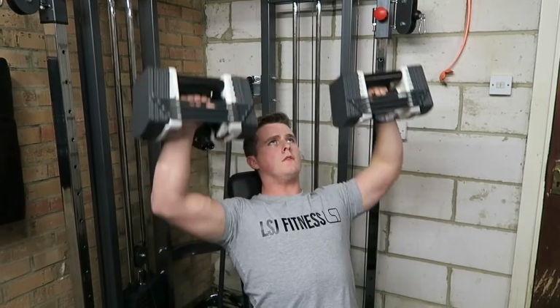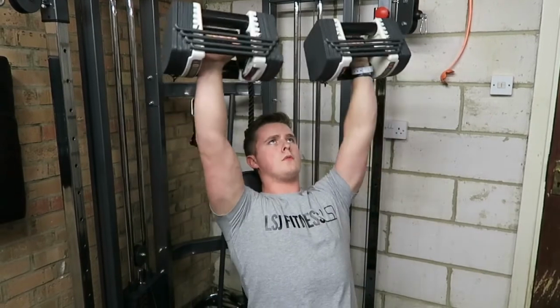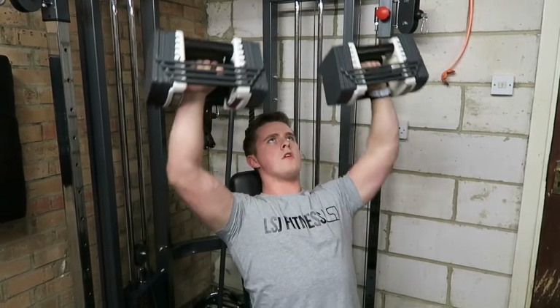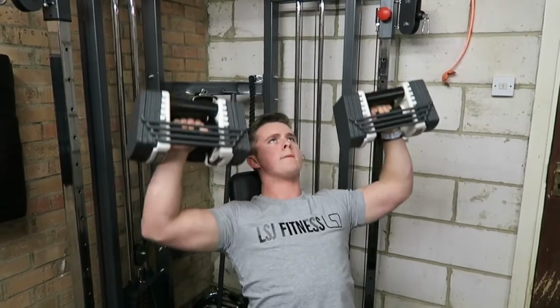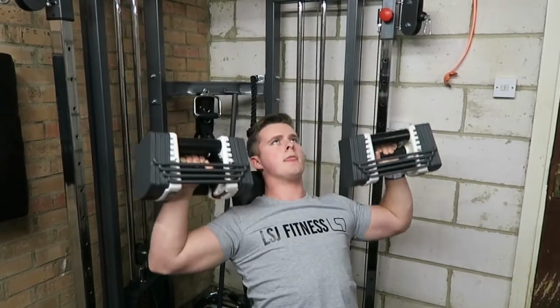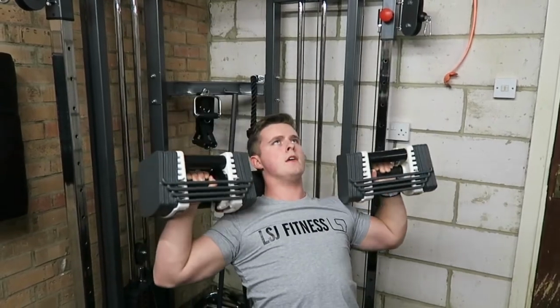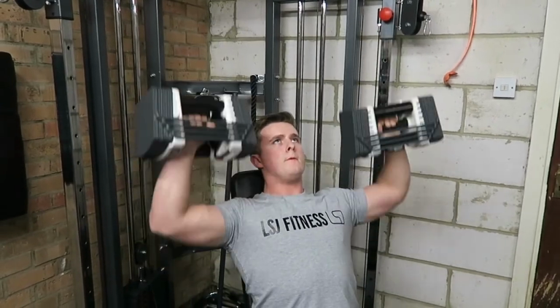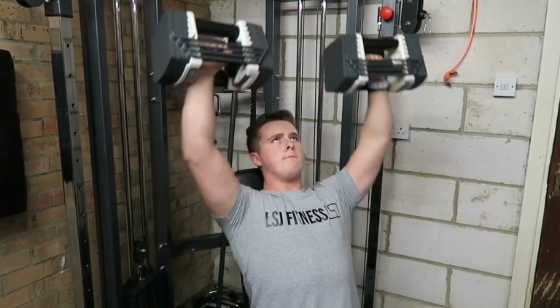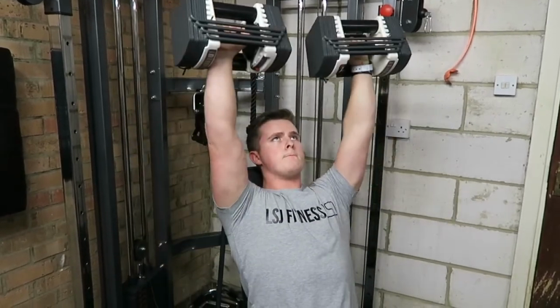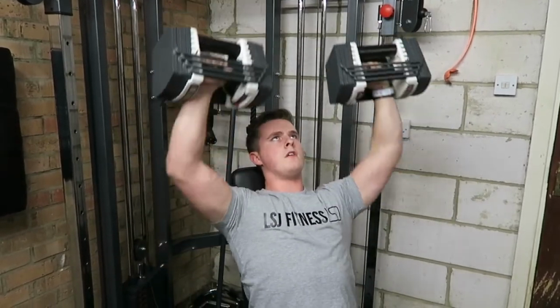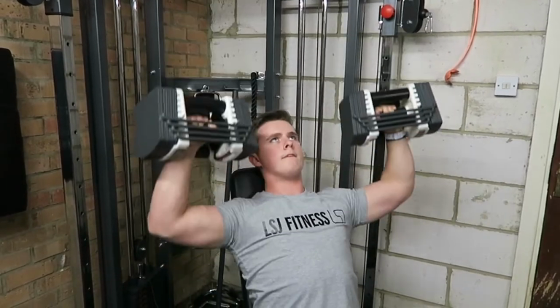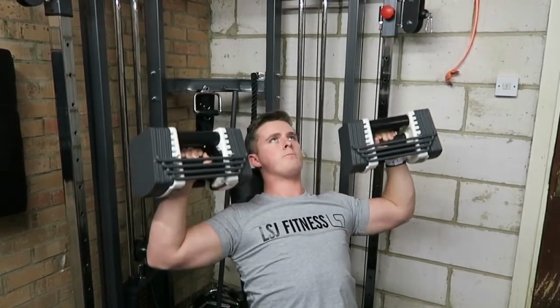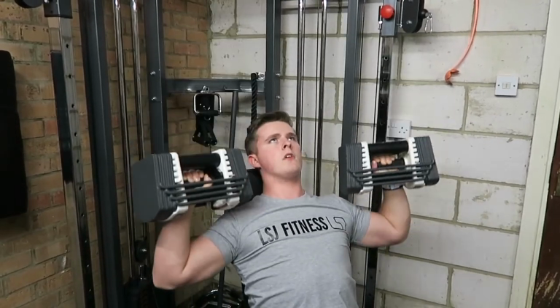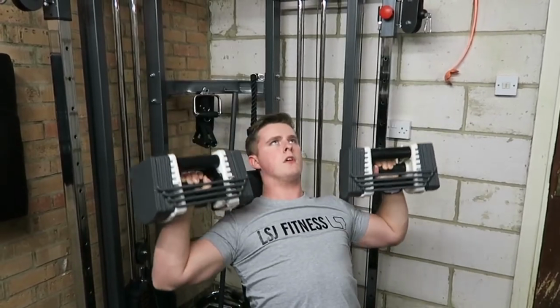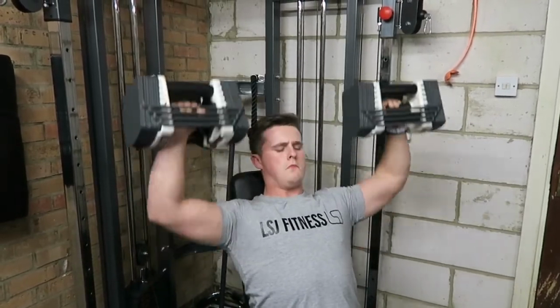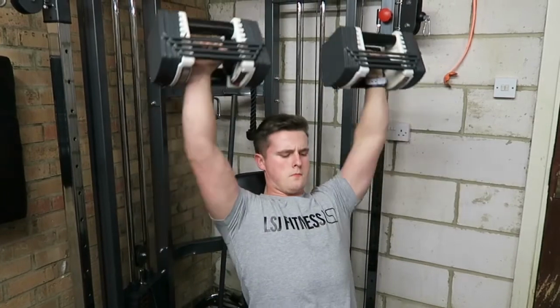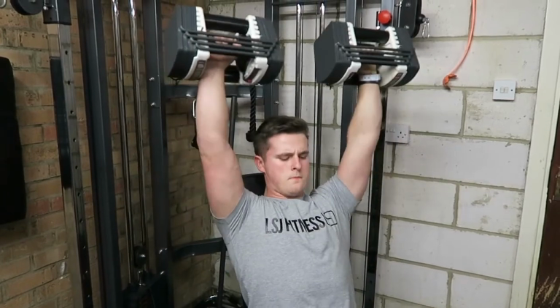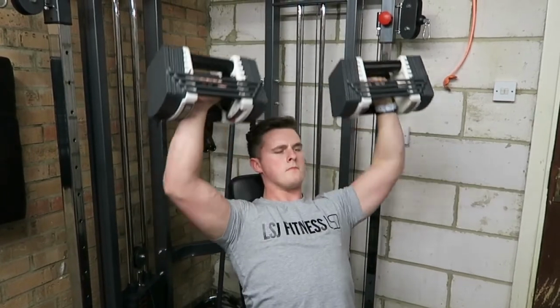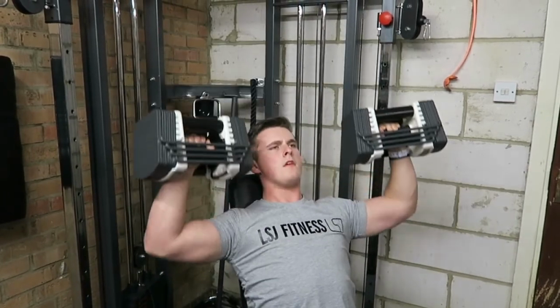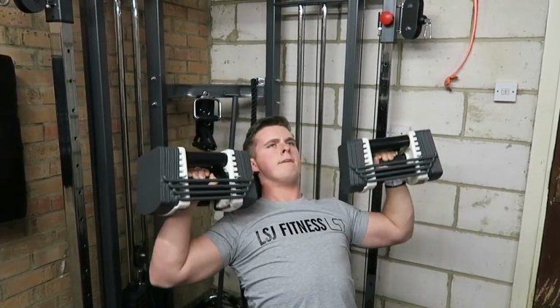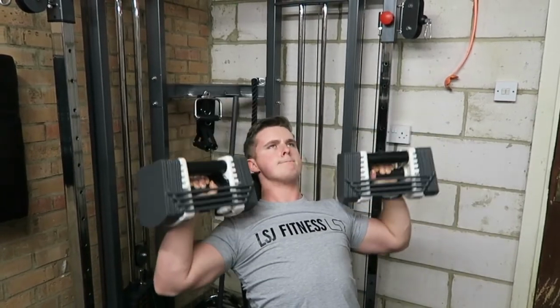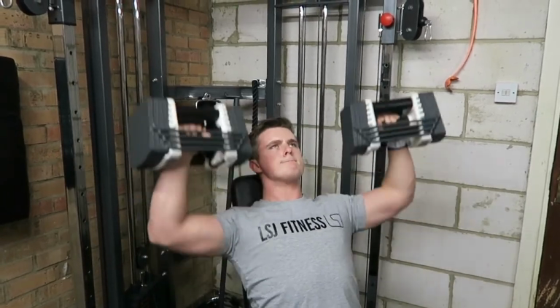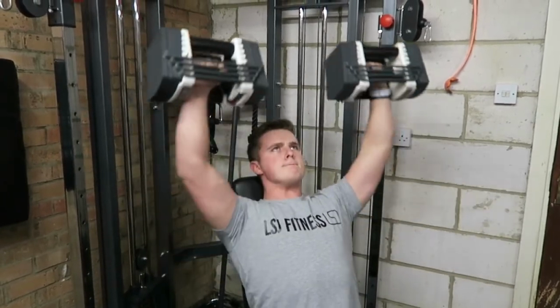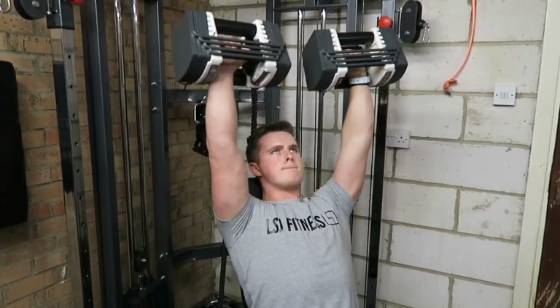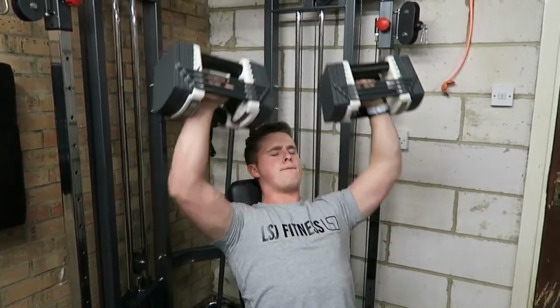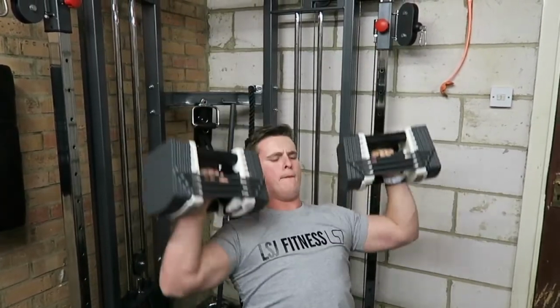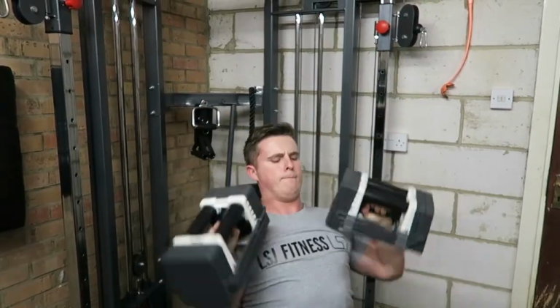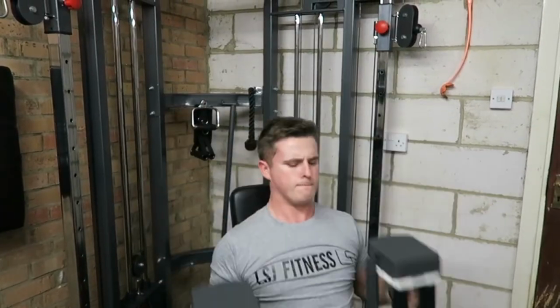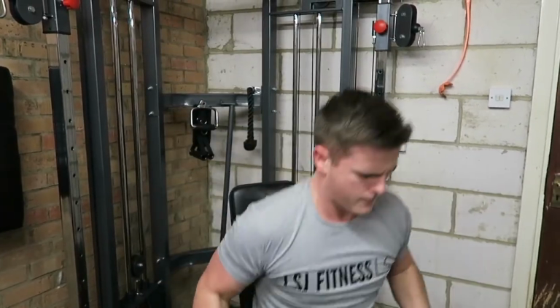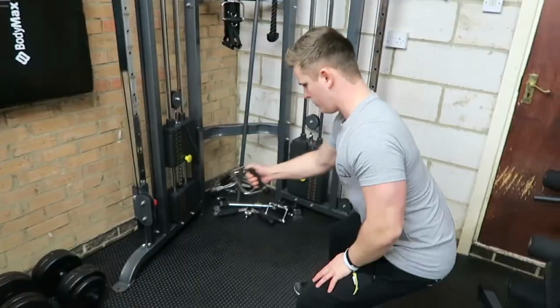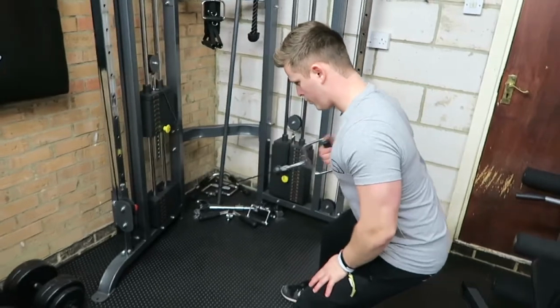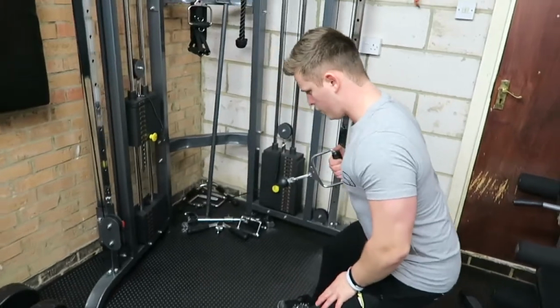I like to mix it up a little bit — sometimes standing, sometimes seated, sometimes with a dumbbell, sometimes with the barbell. Just mix up your training a little bit guys, make it more interesting, and that's what's going to keep you in the gym.